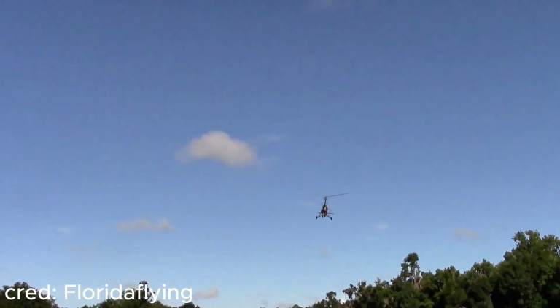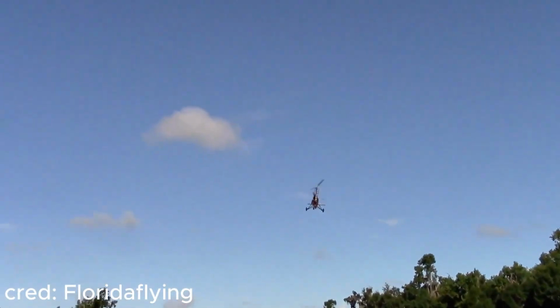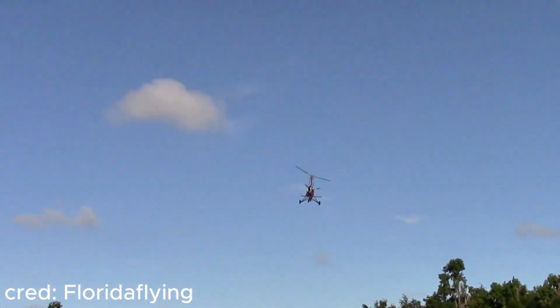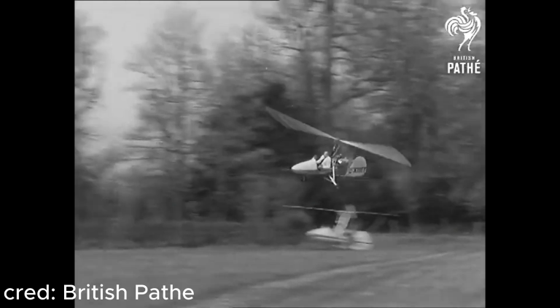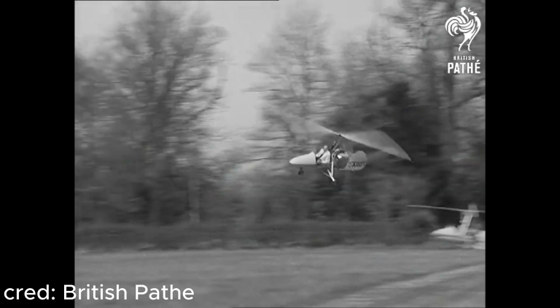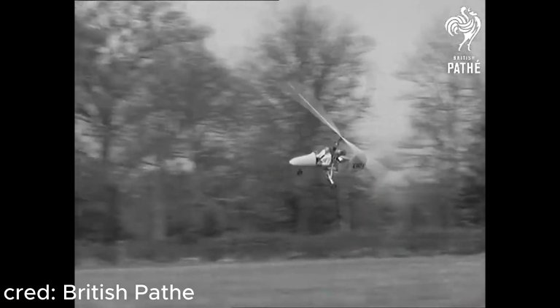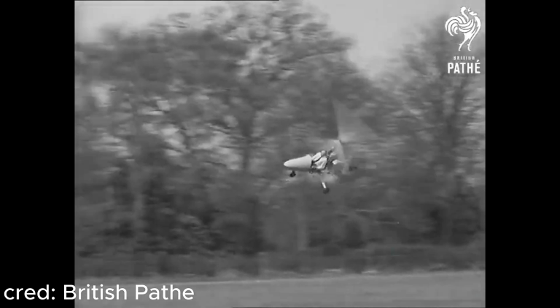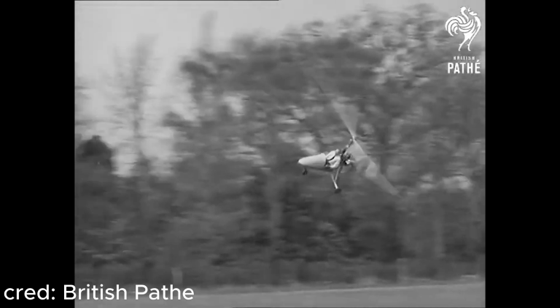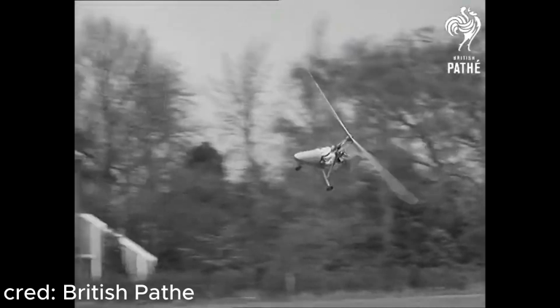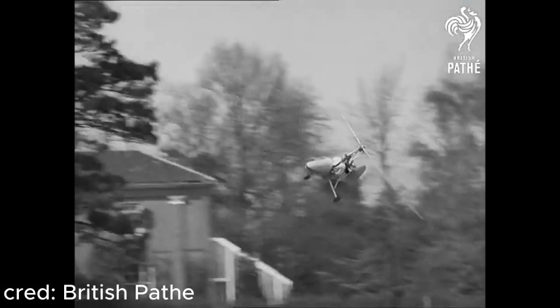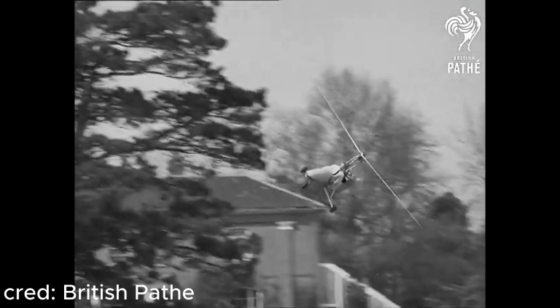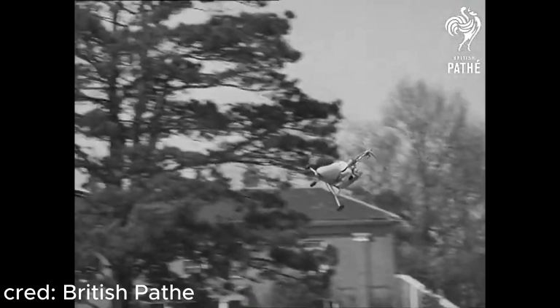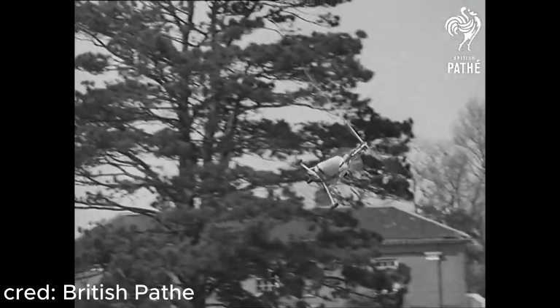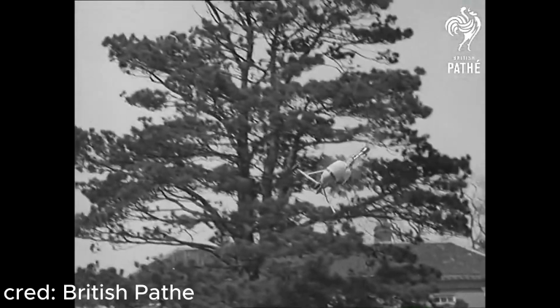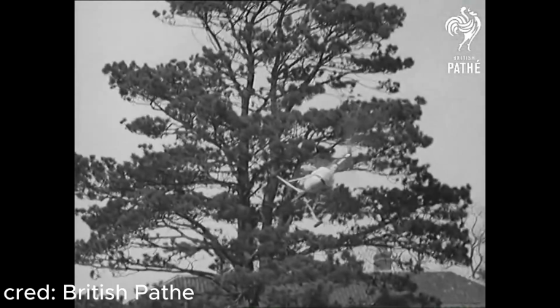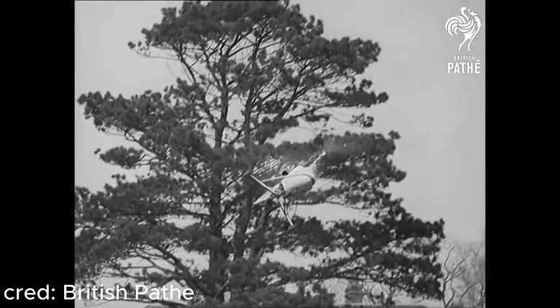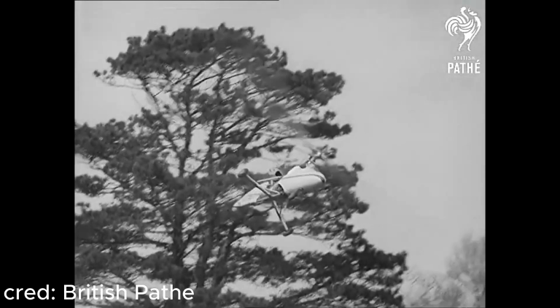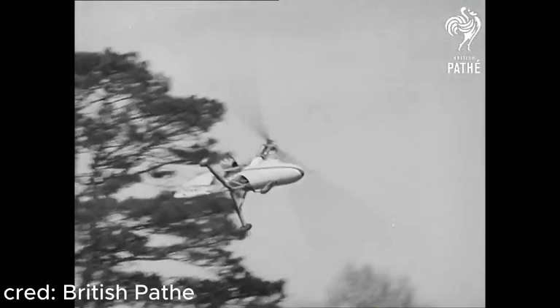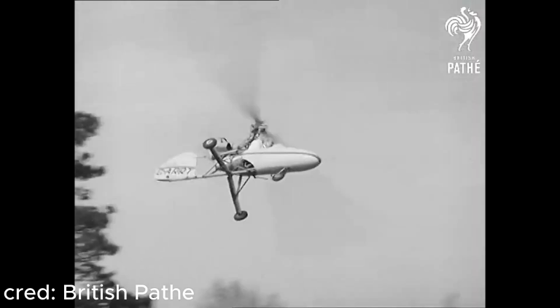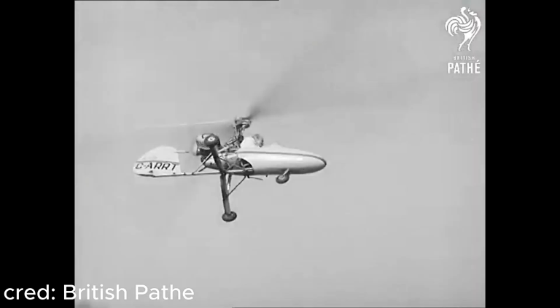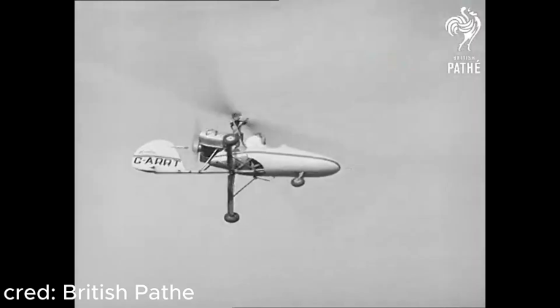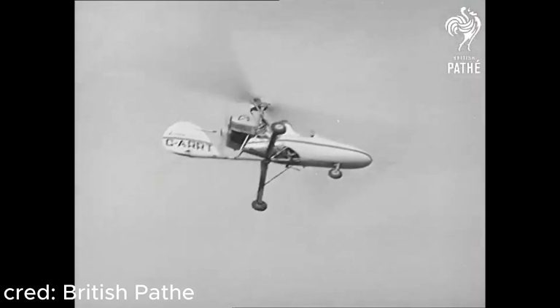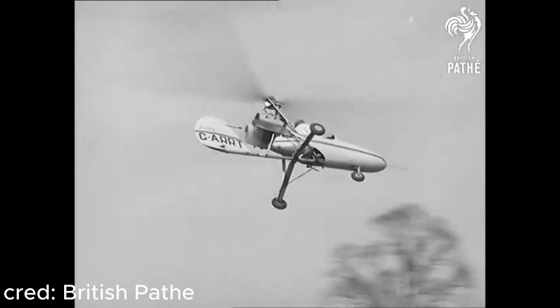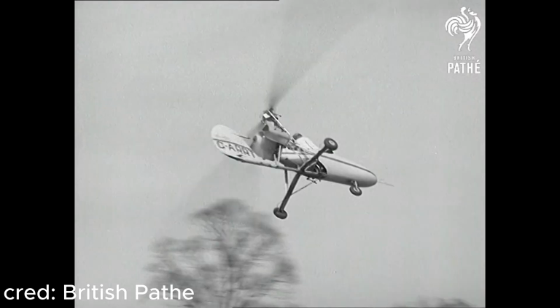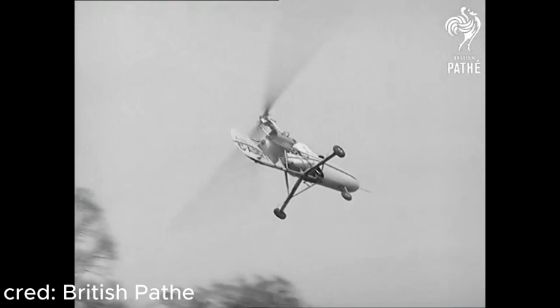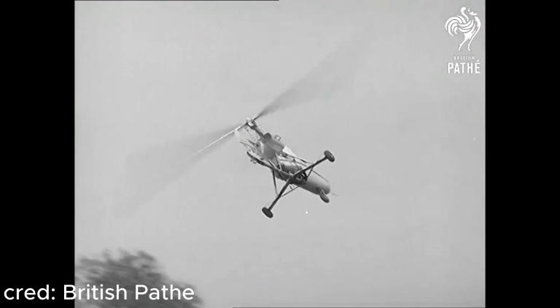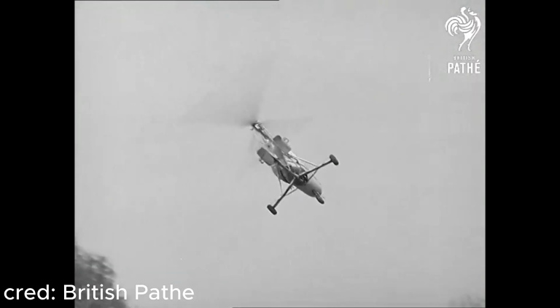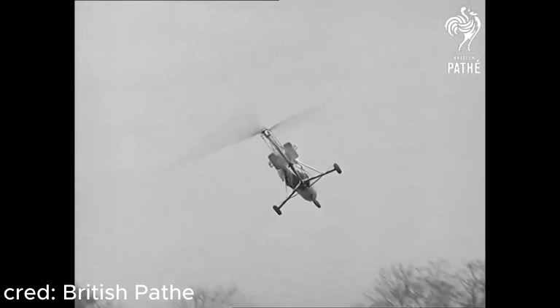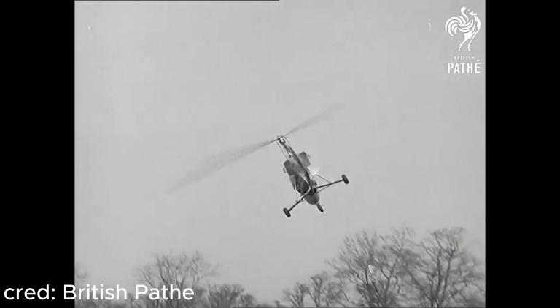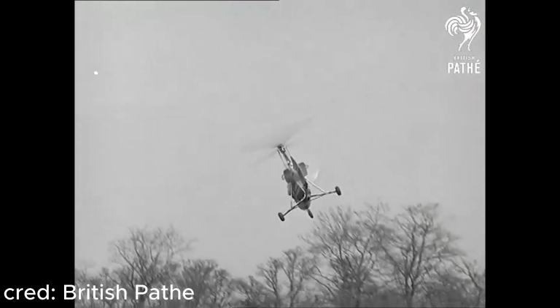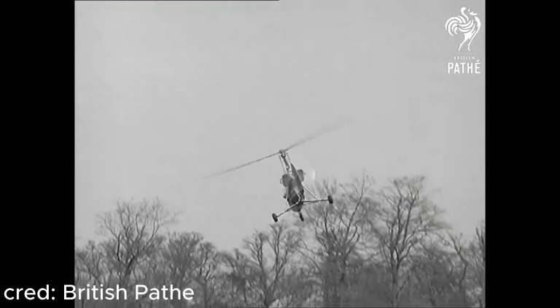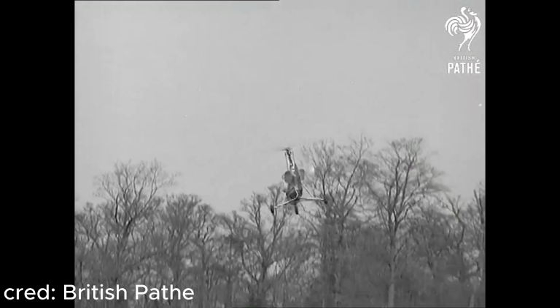The process of the blades freely spinning from the air entering the rotor system is called auto-rotation, and I've been wanting to explore more aircraft that use this concept for flight, as I just think it's really cool.